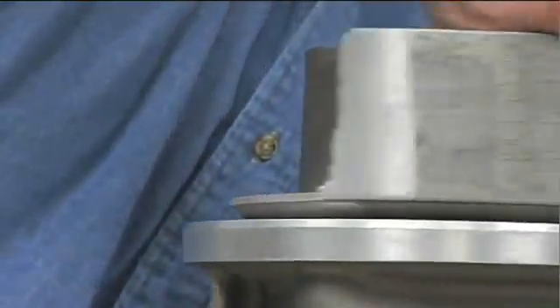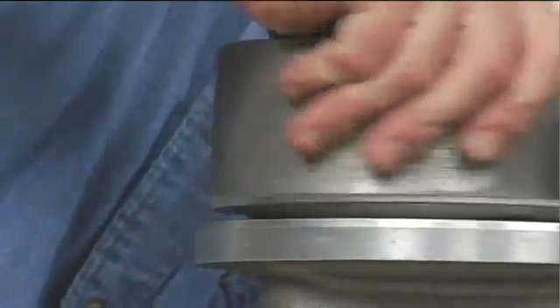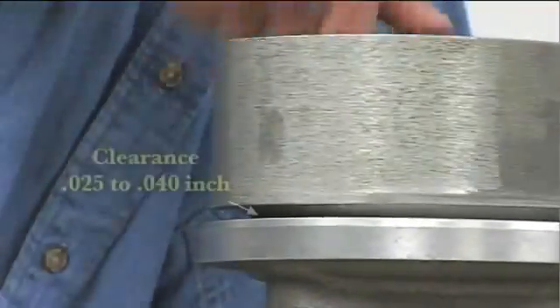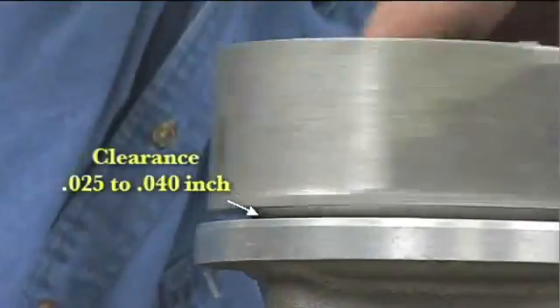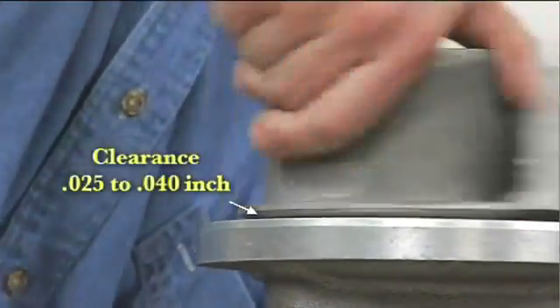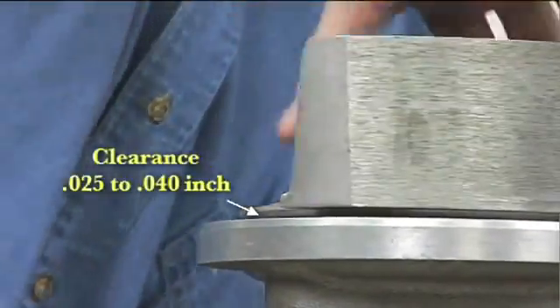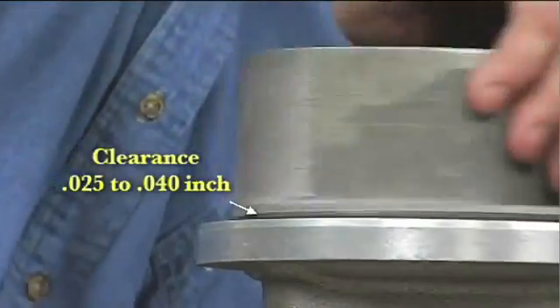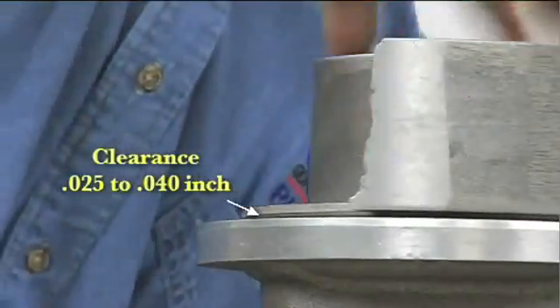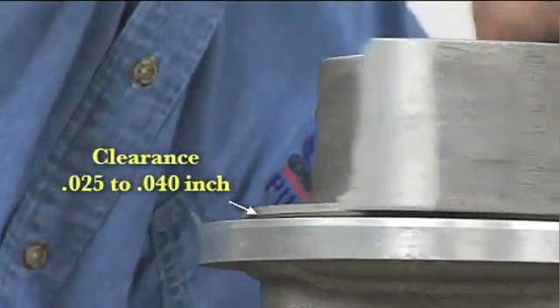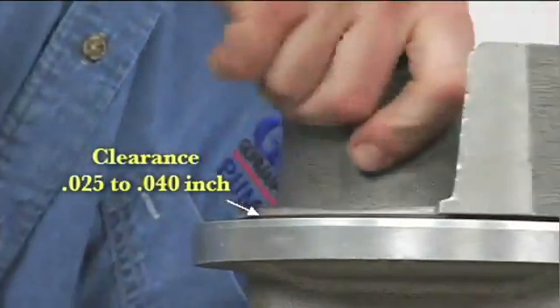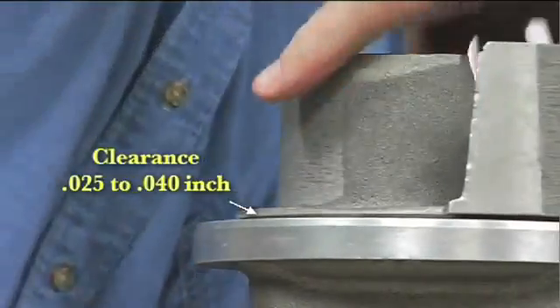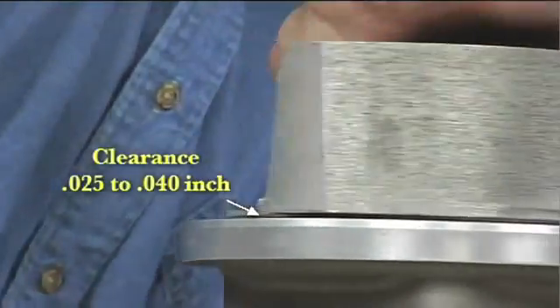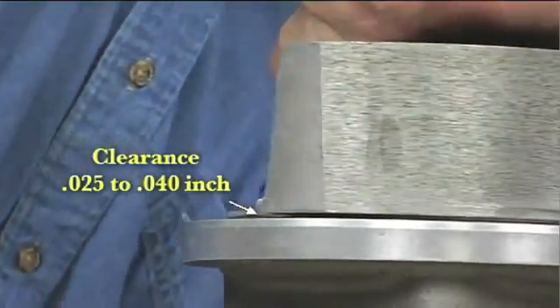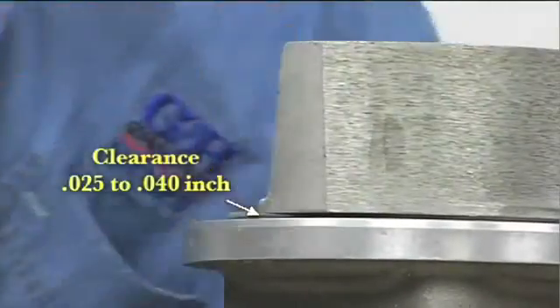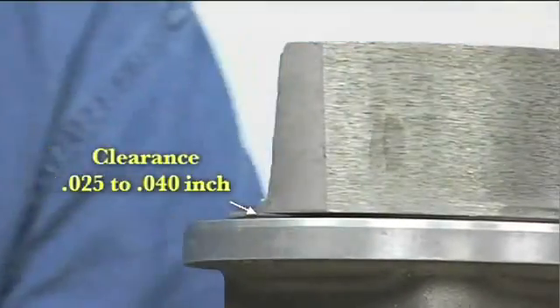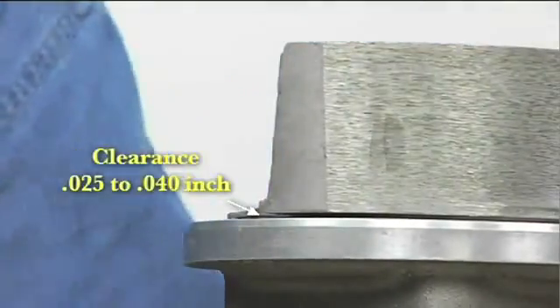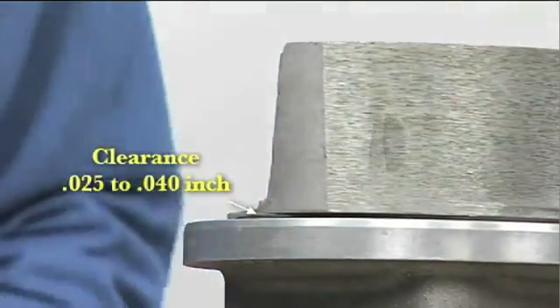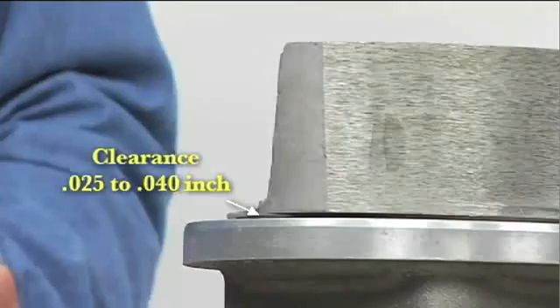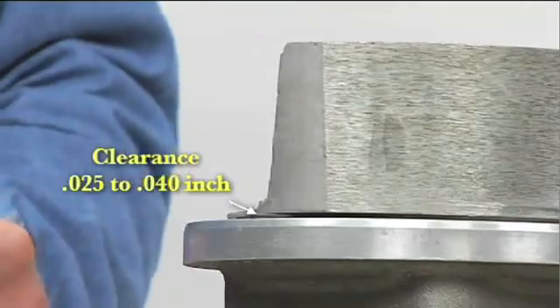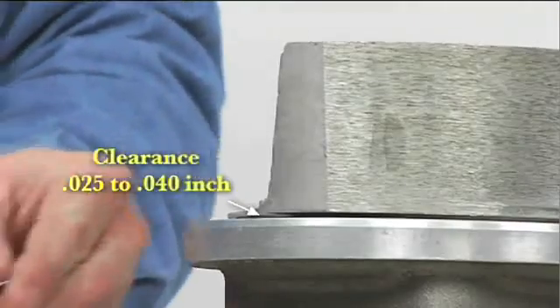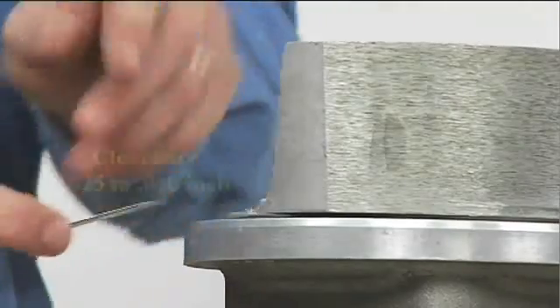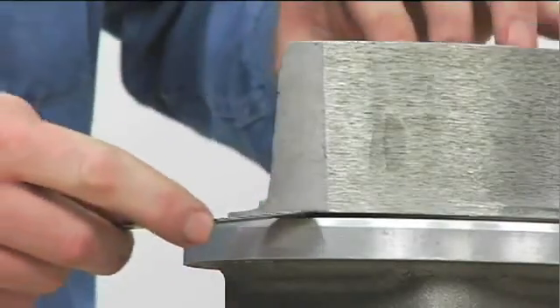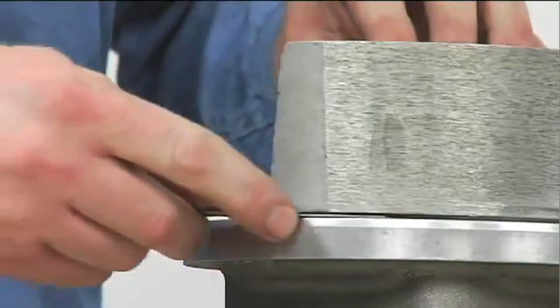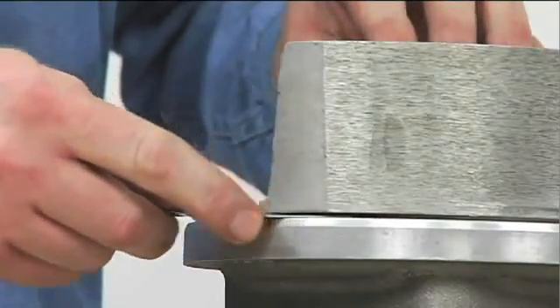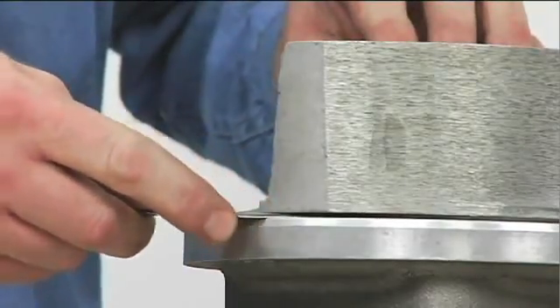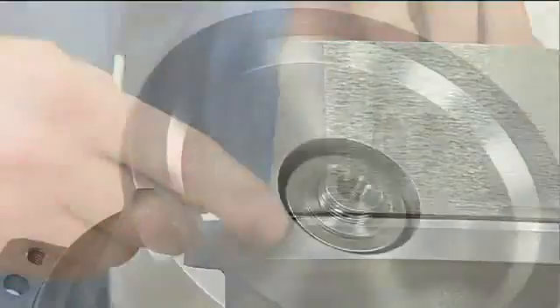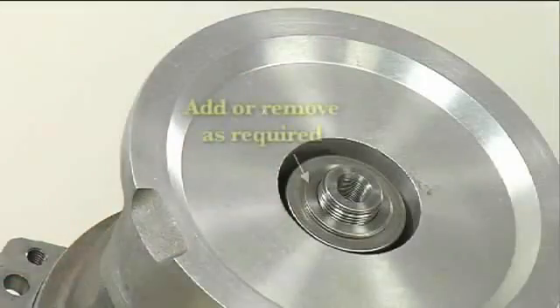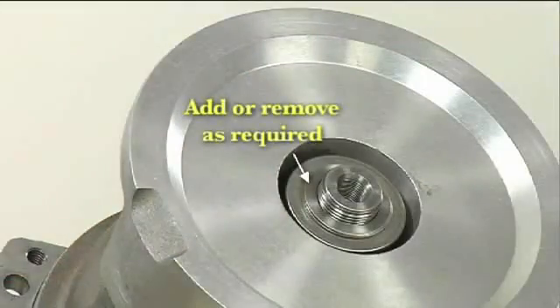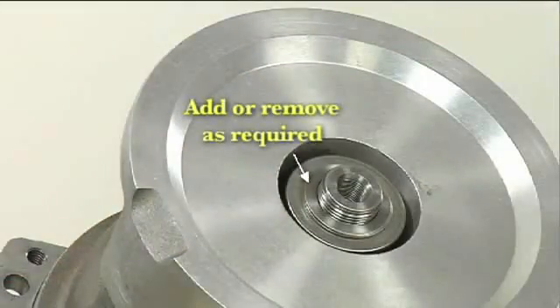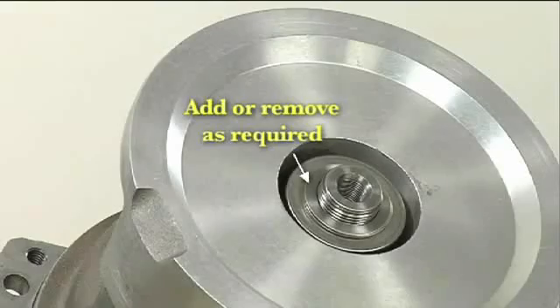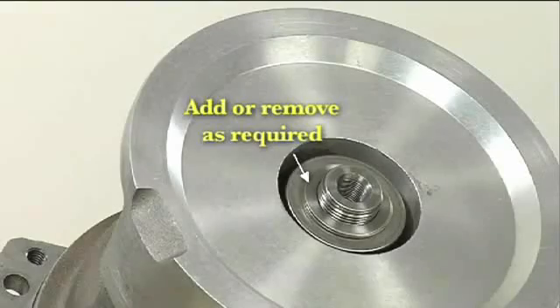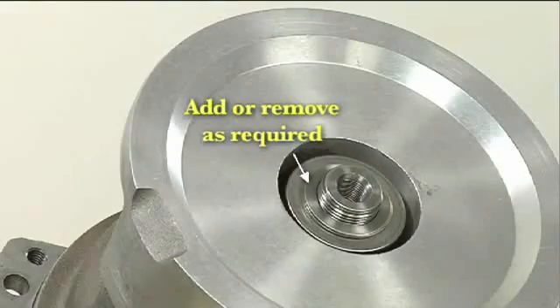A clearance of 25 thousandths to 40 thousandths inch between the impeller and the seal plate is recommended for maximum pump efficiency. Measure this clearance and add or remove impeller adjusting shims as required.